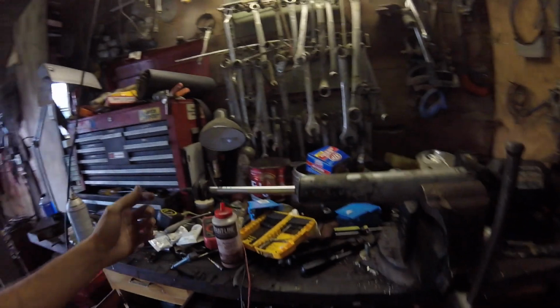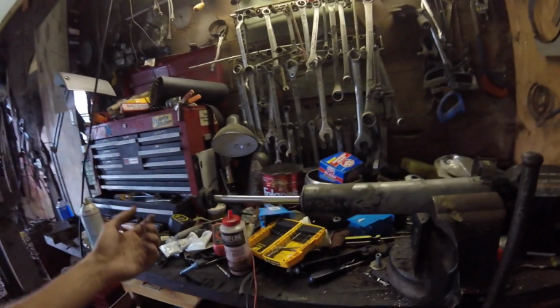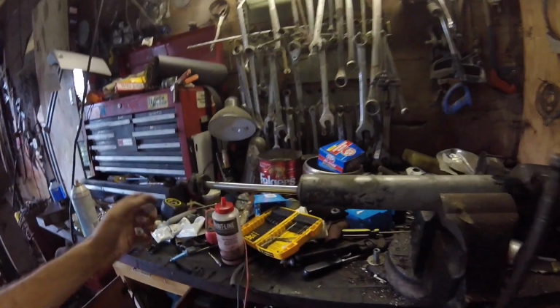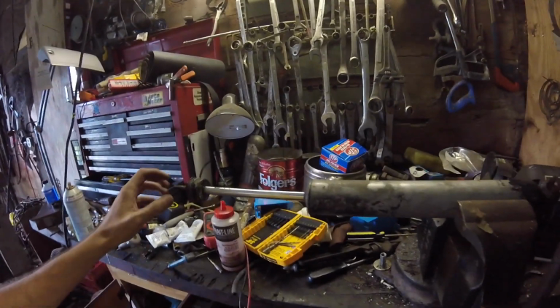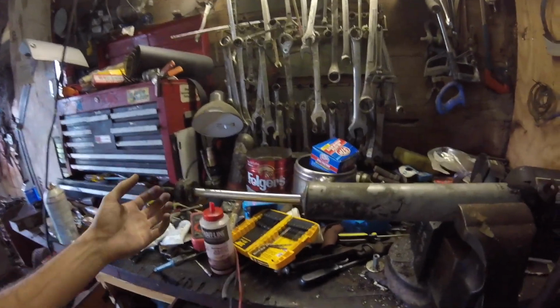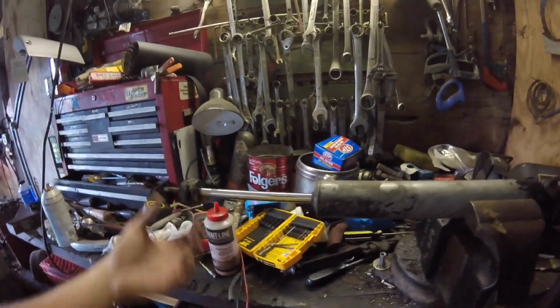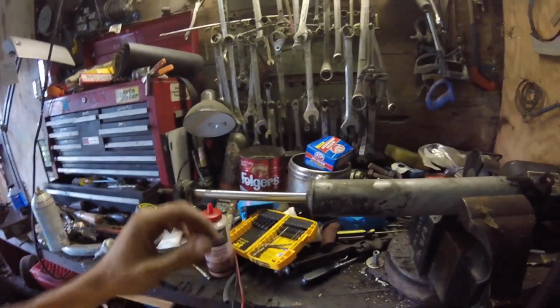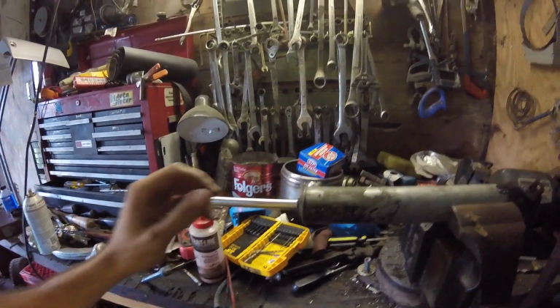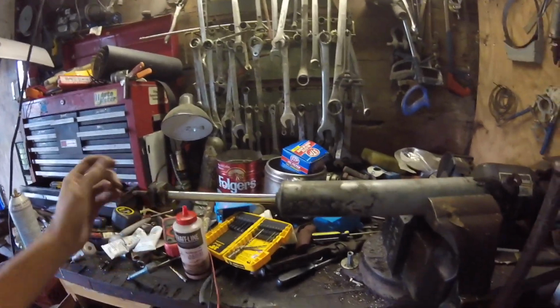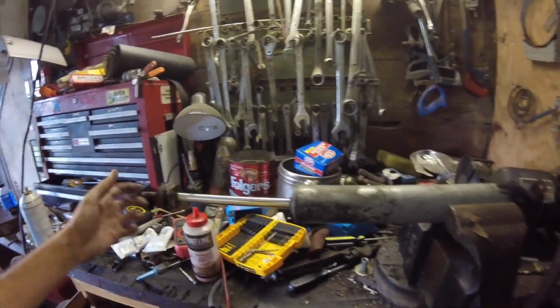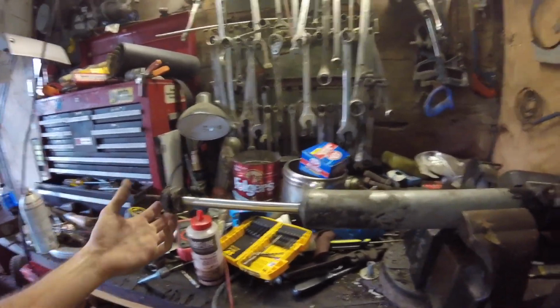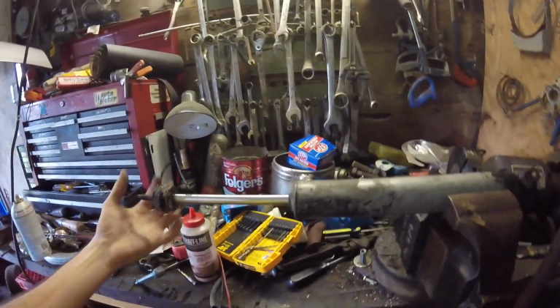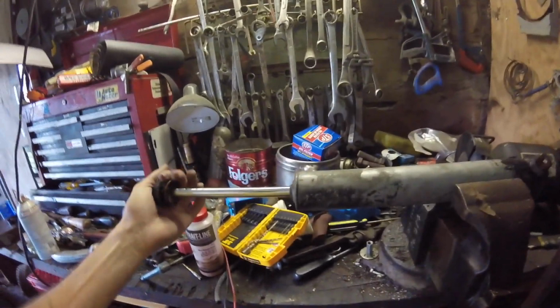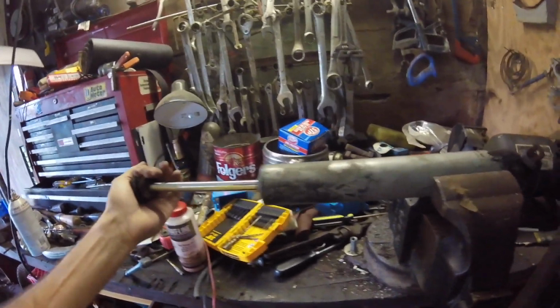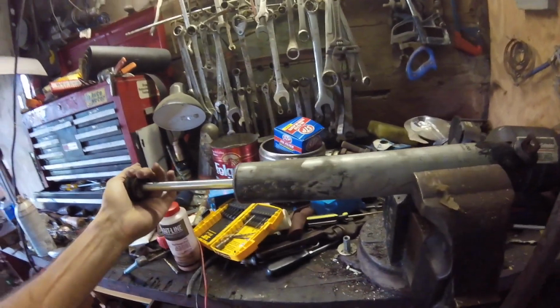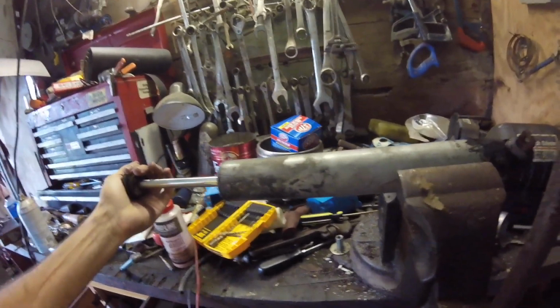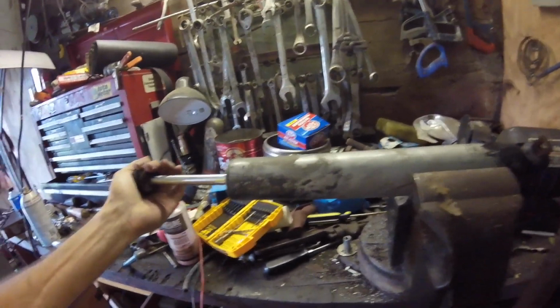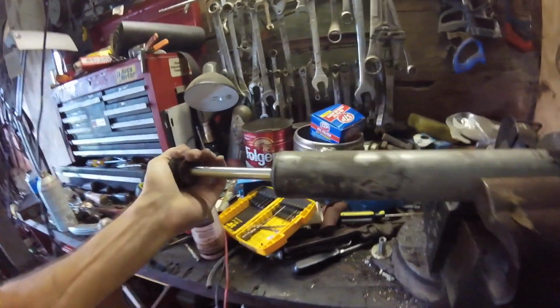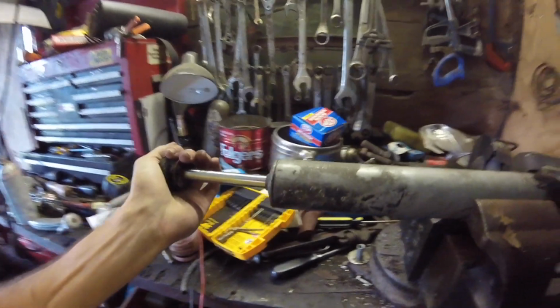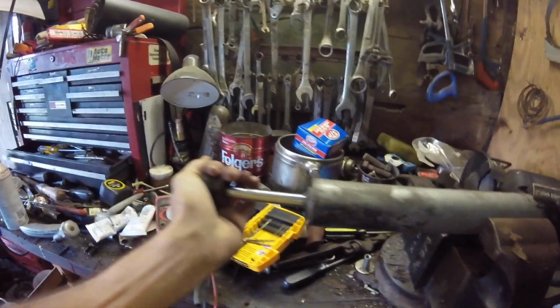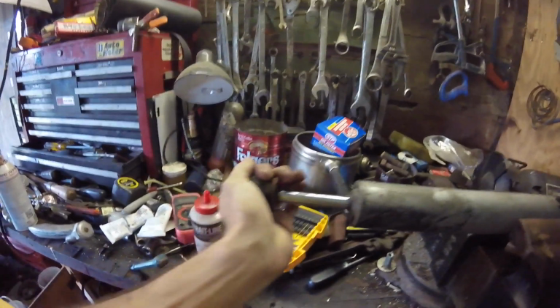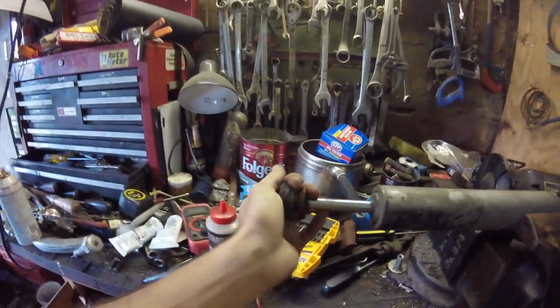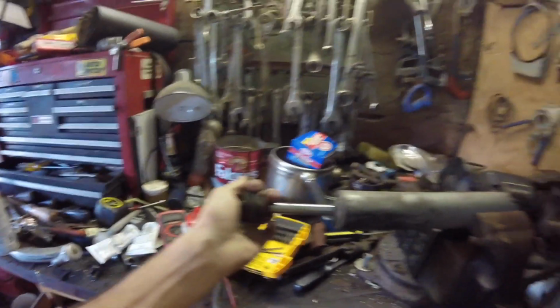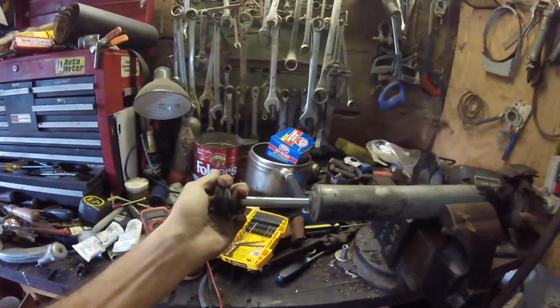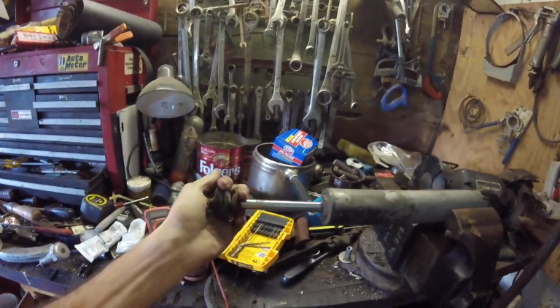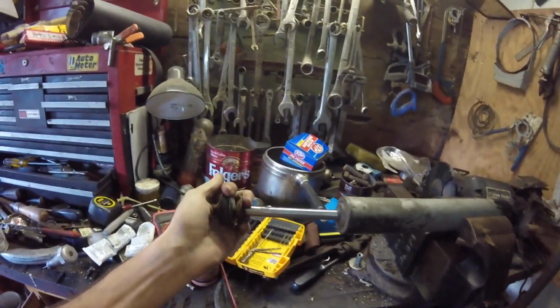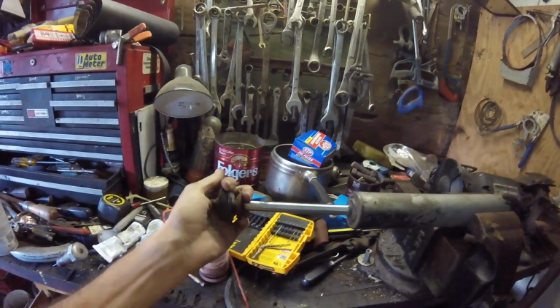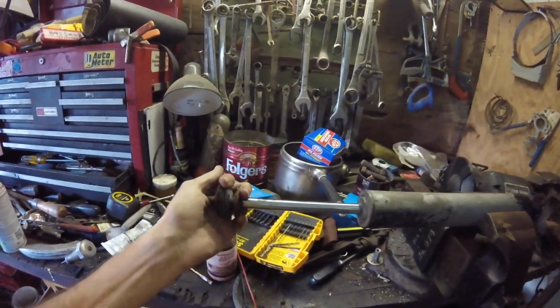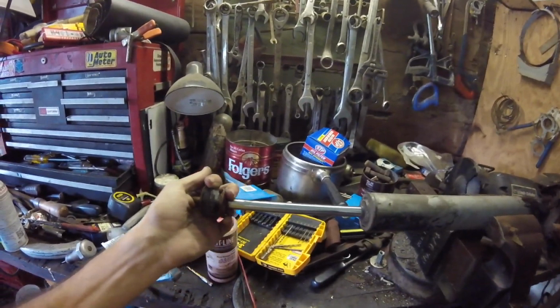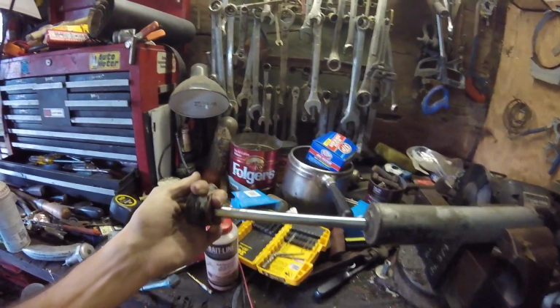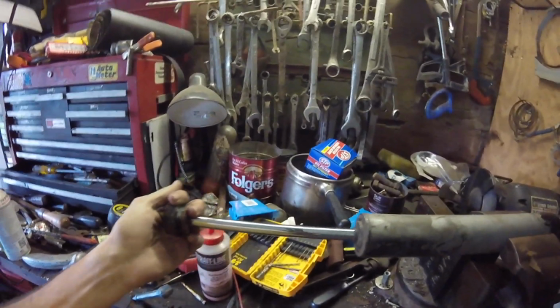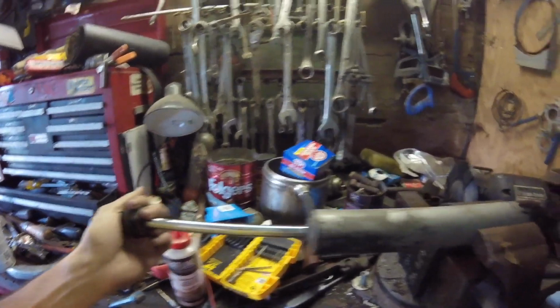Just out of curiosity, I replaced my shocks and I've got this old shock here. As you can see, it's not really doing much. I'm pretty sure it leaked out the hydraulic fluid.